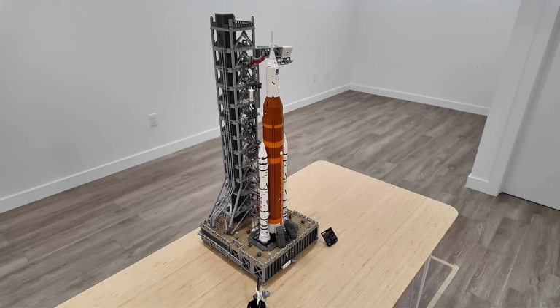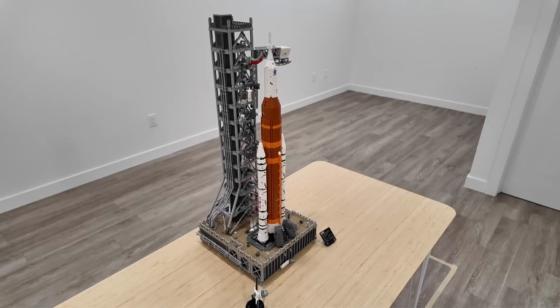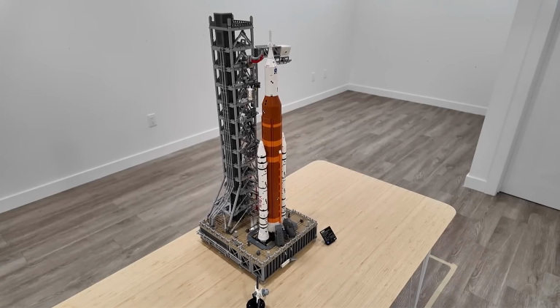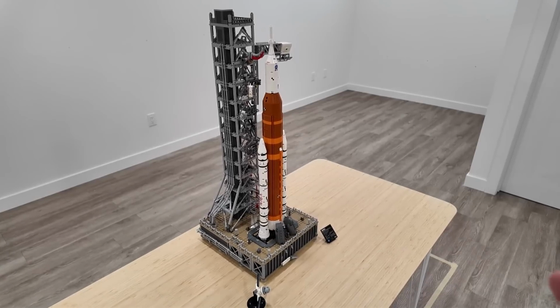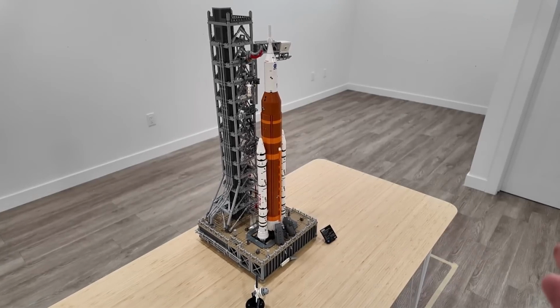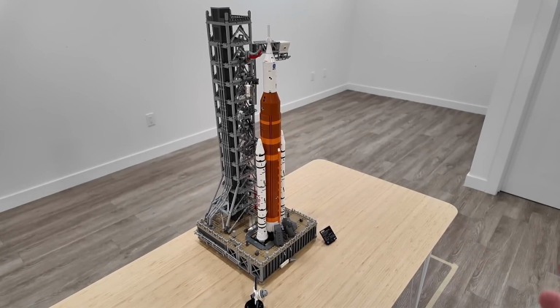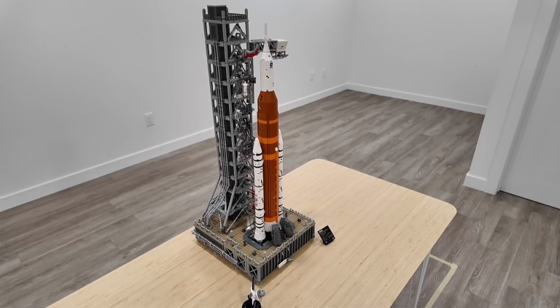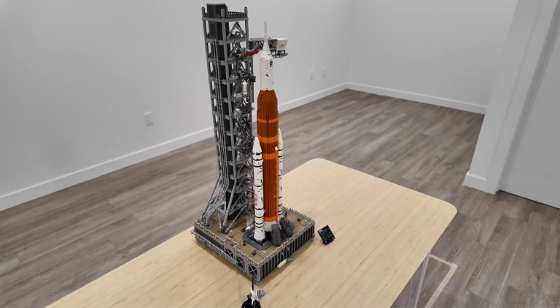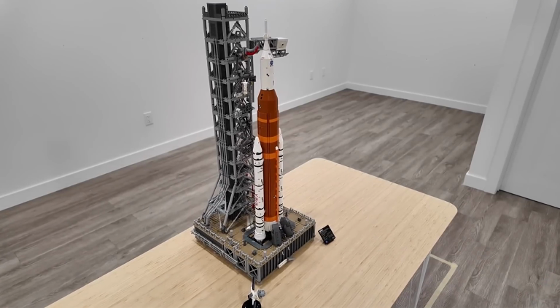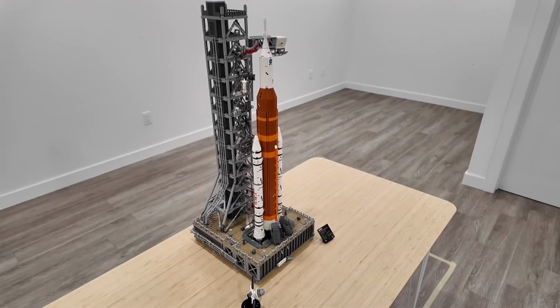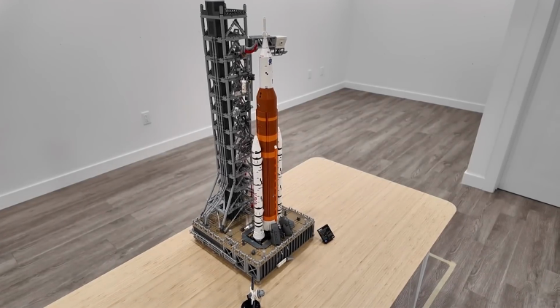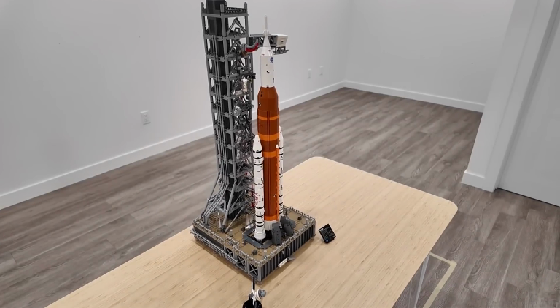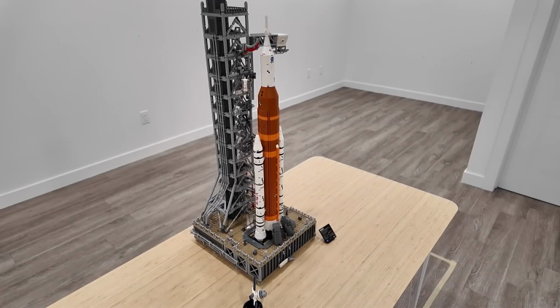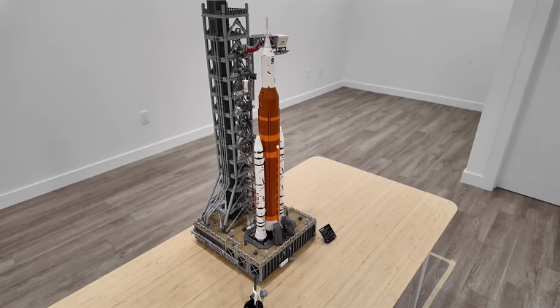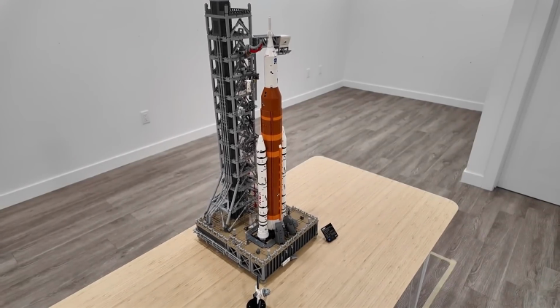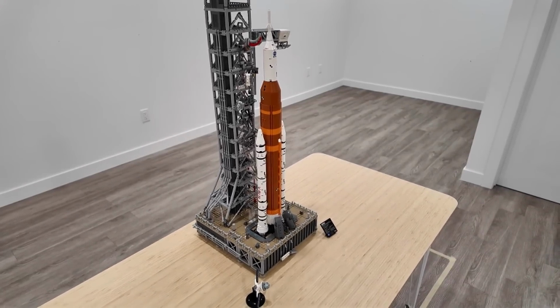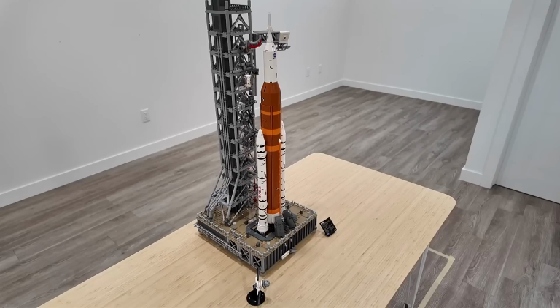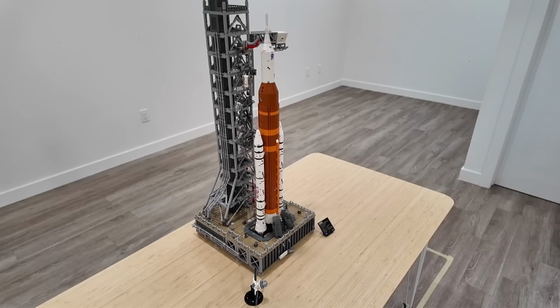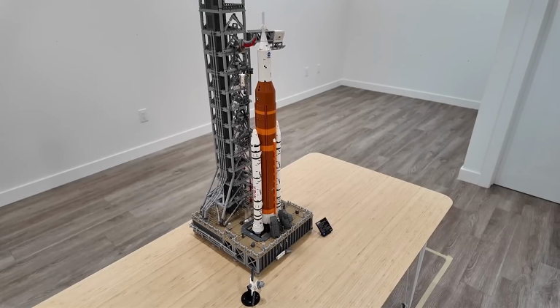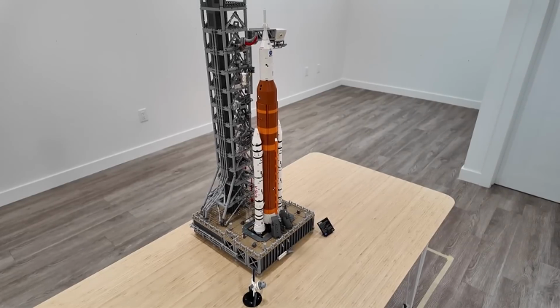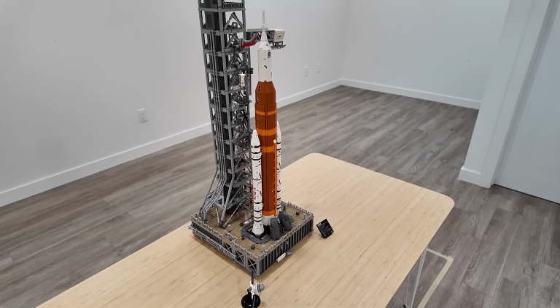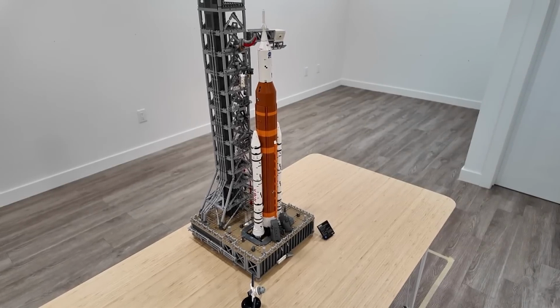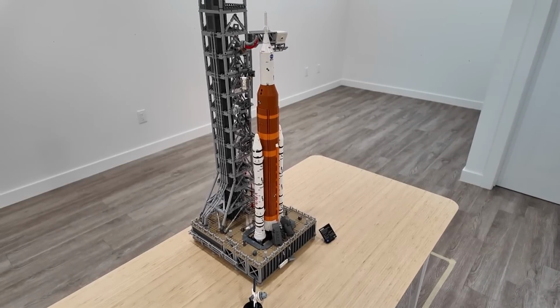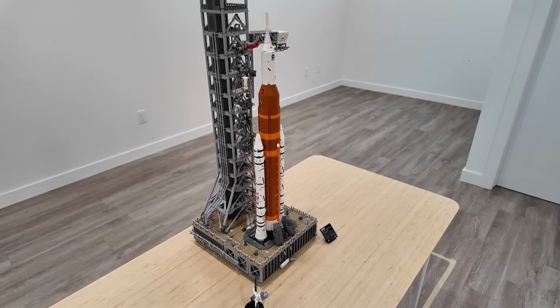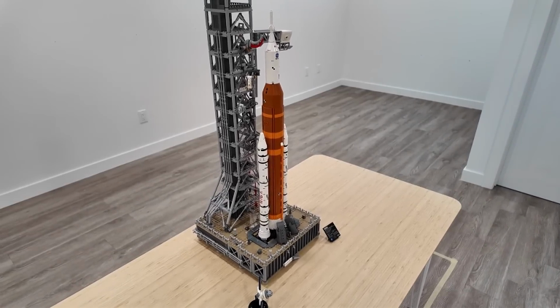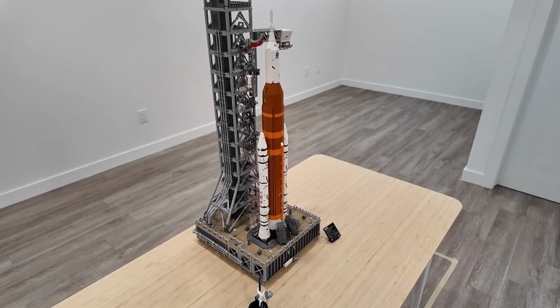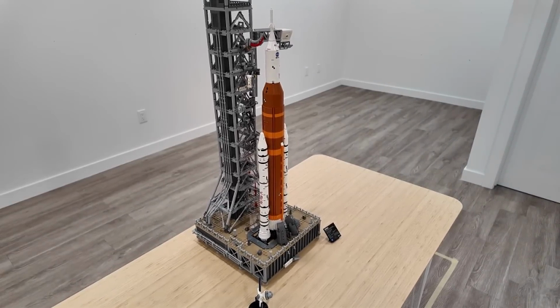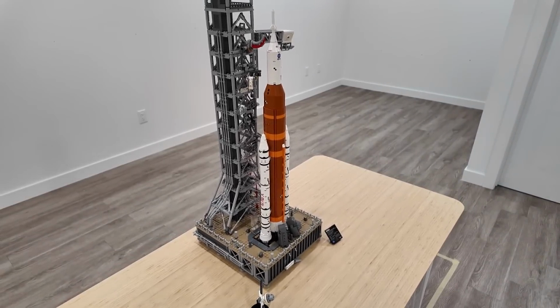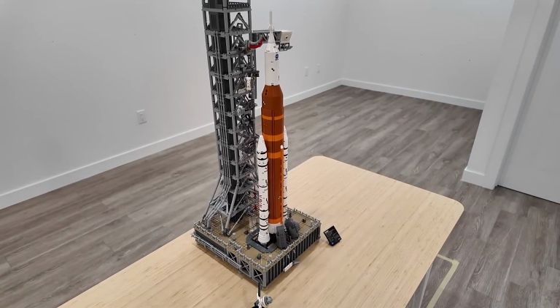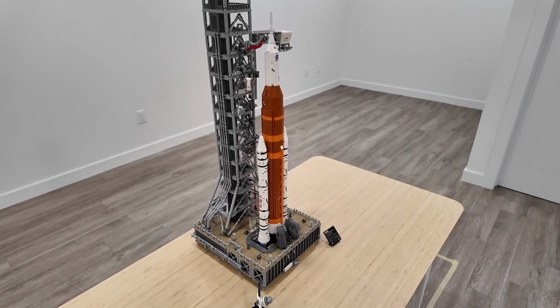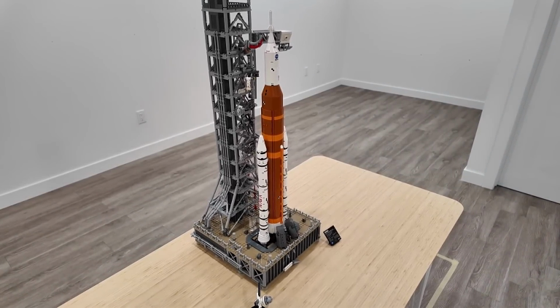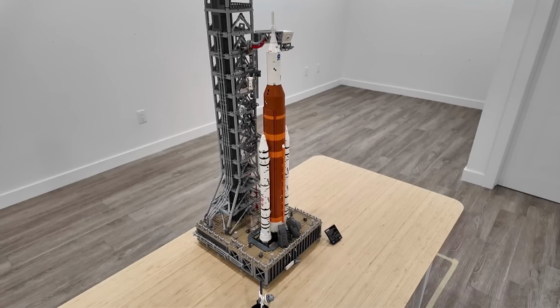Unfortunately, this set doesn't come with the rocket engines — you have to buy those separately from a different hobby store. Just kidding! Could you imagine putting rocket engines in this thing? That would not end well. Let's not and say we did.